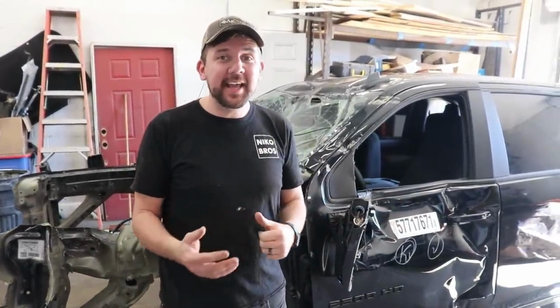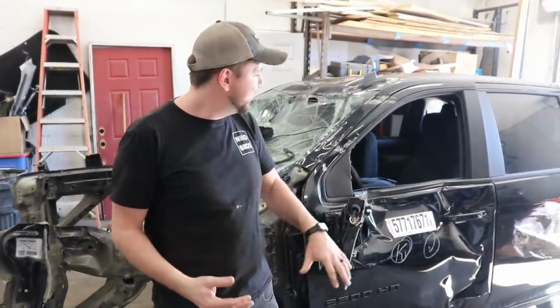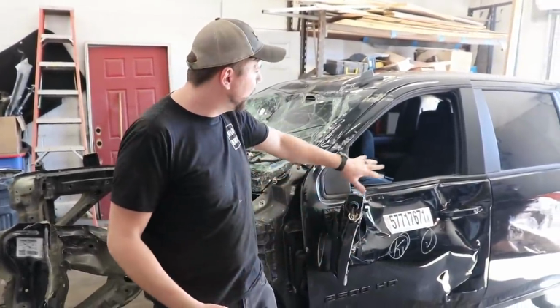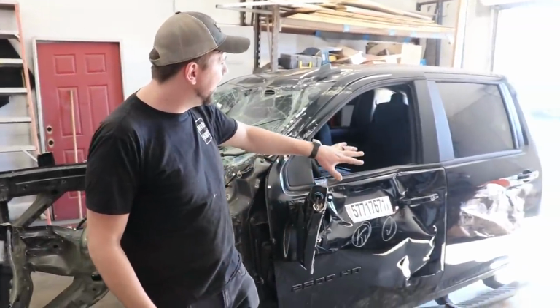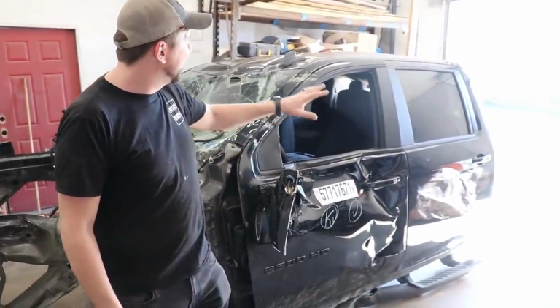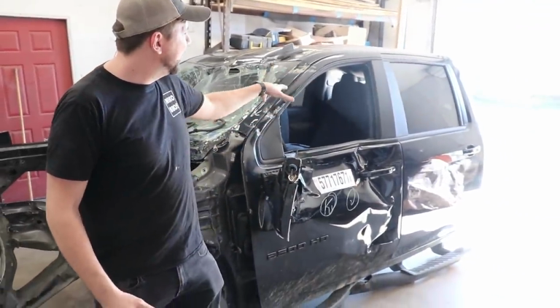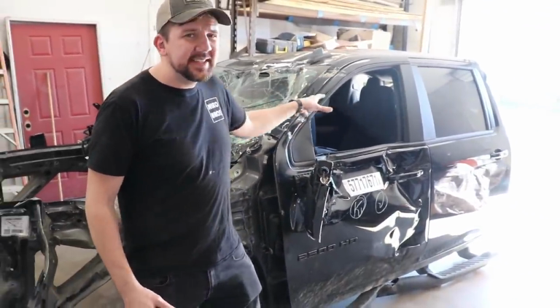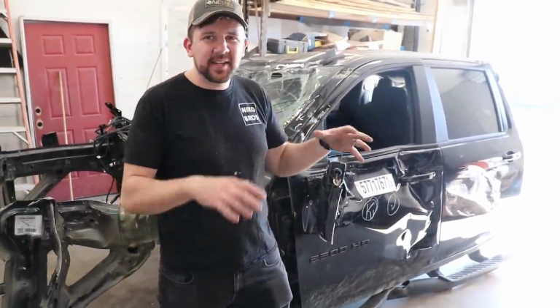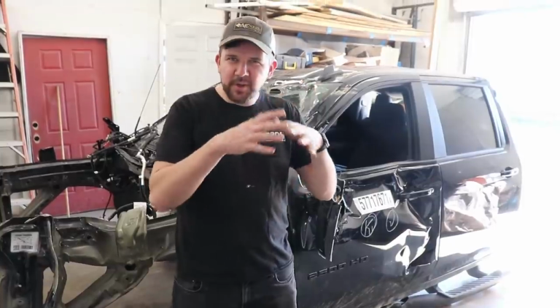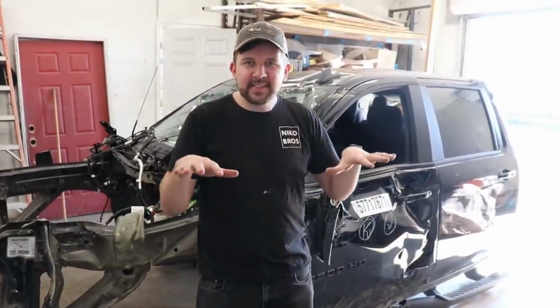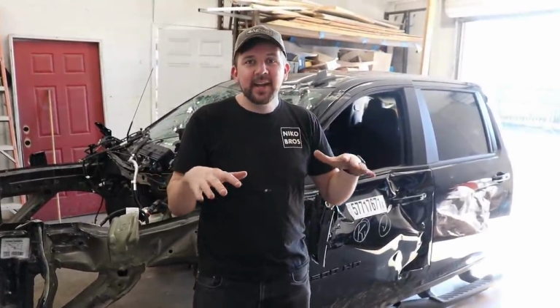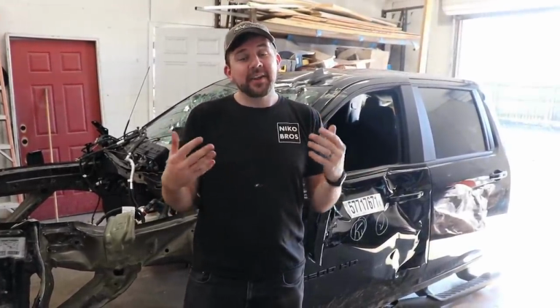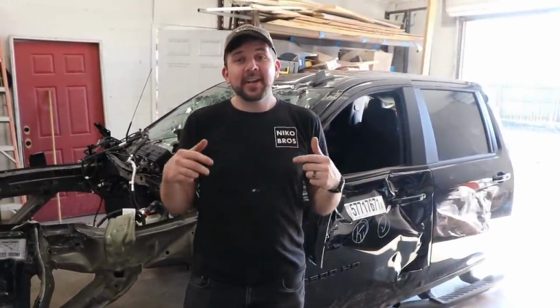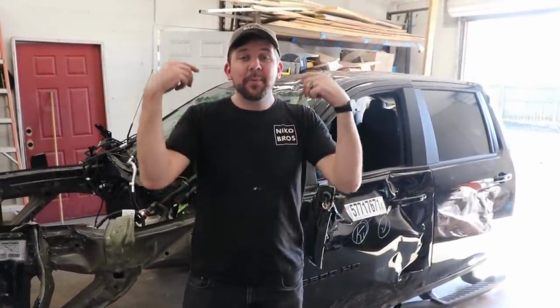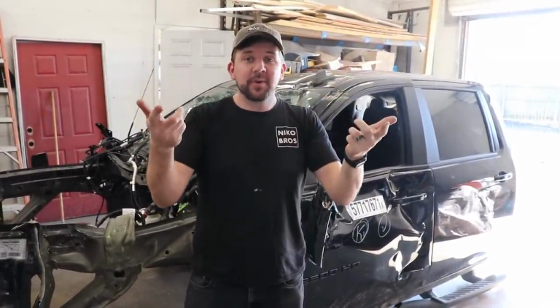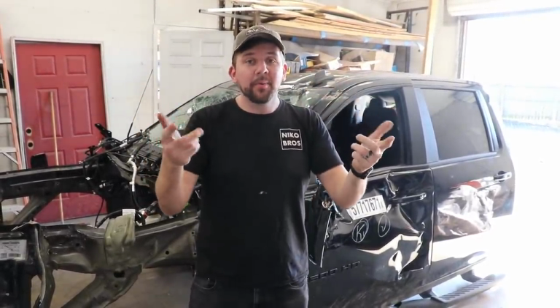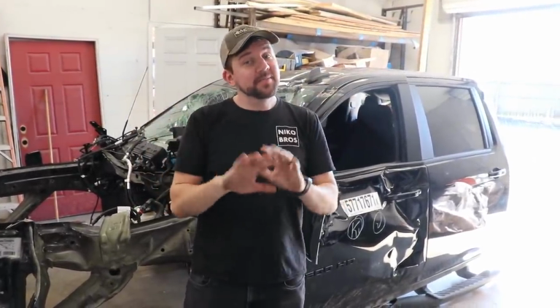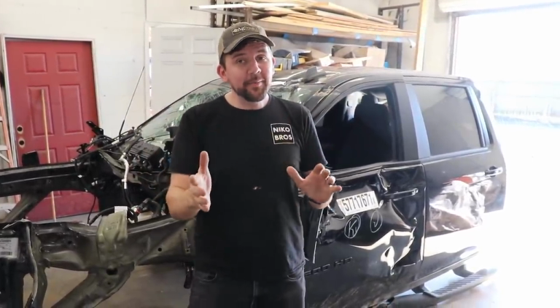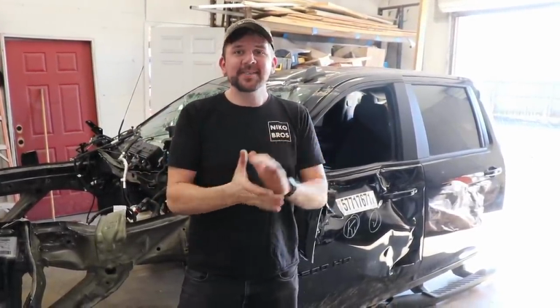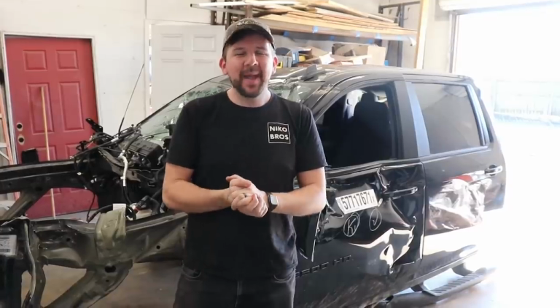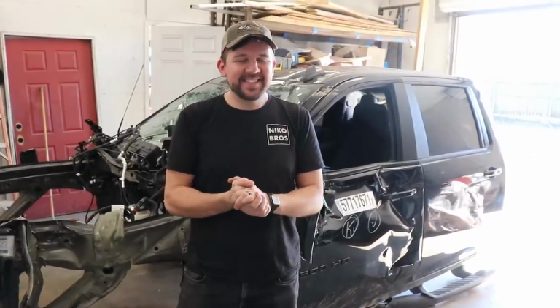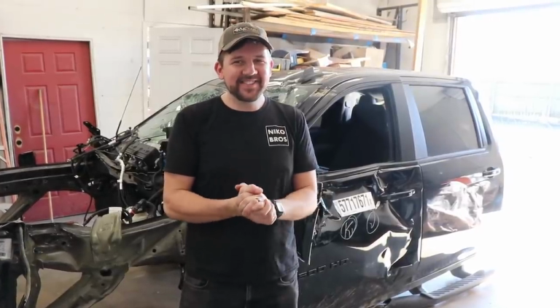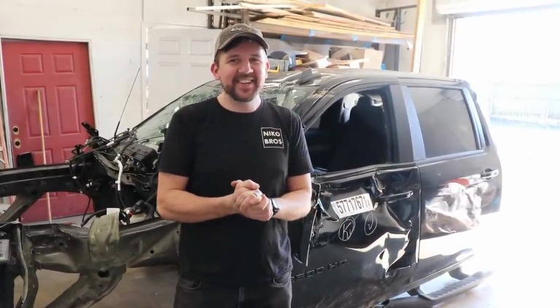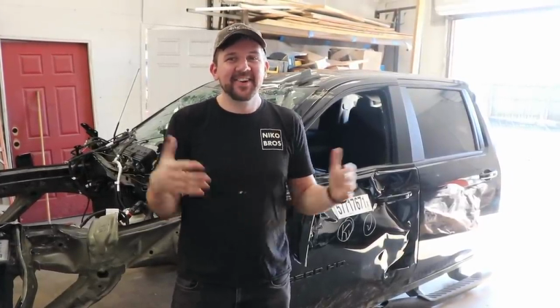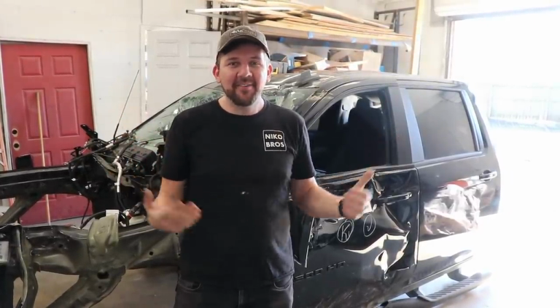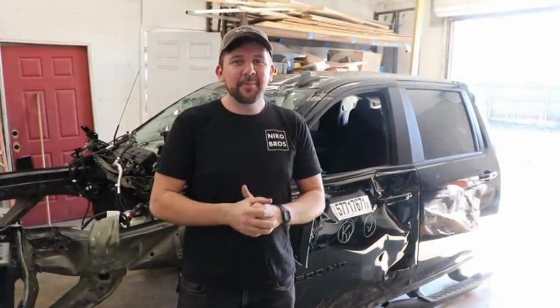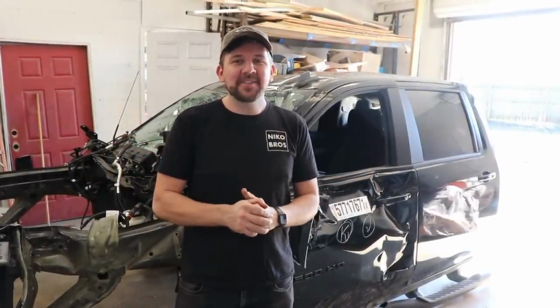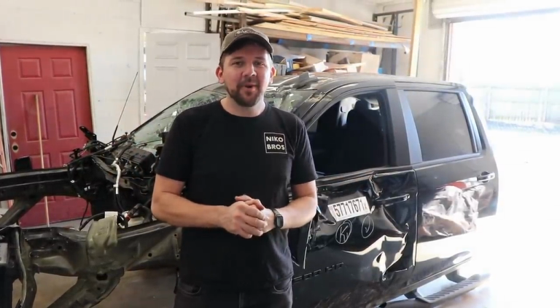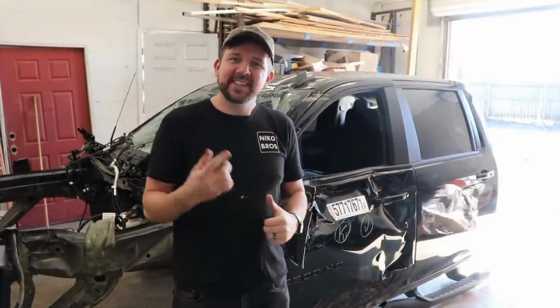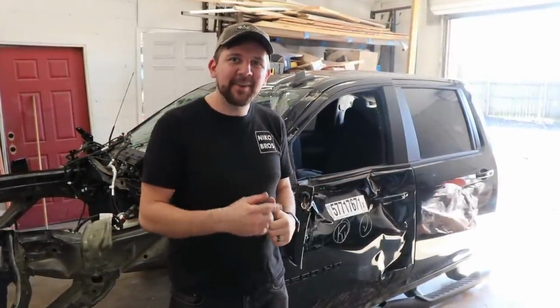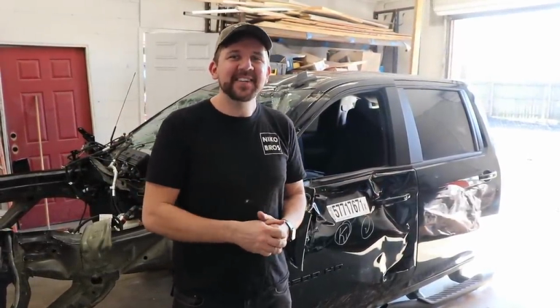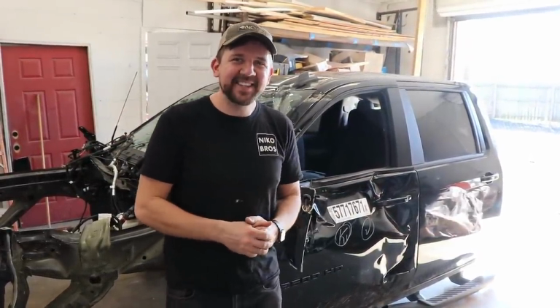The game plan is to get the doors off, get the main seats out so I can see what's going on inside, and then getting ready to swap it over to our burnt one — which isn't burnt anymore since we got it all painted and sealed, so it's looking good. Obviously a lot of progress moving forward, but let's just jump right into it and get it done.